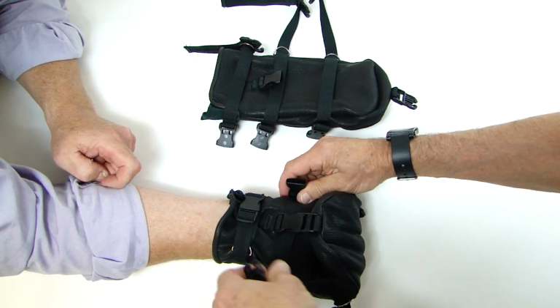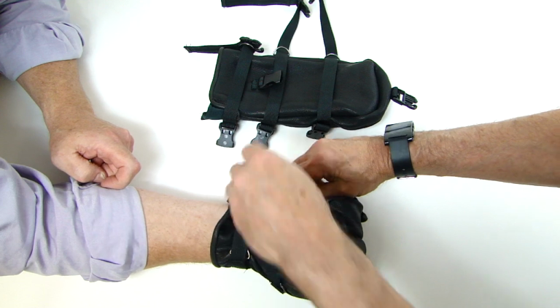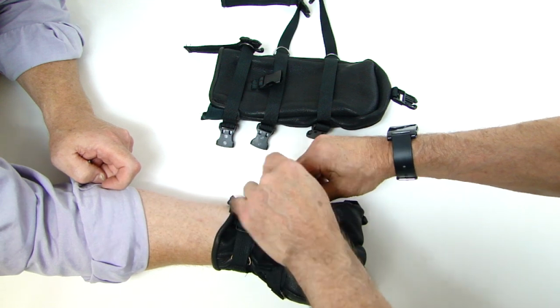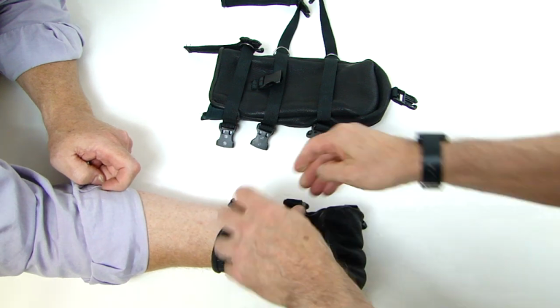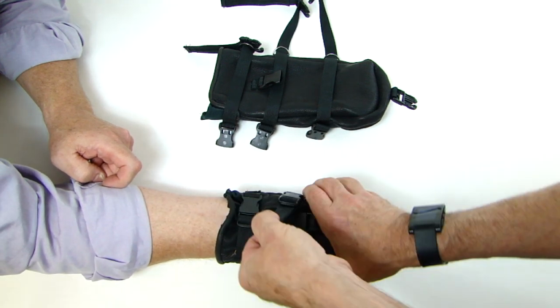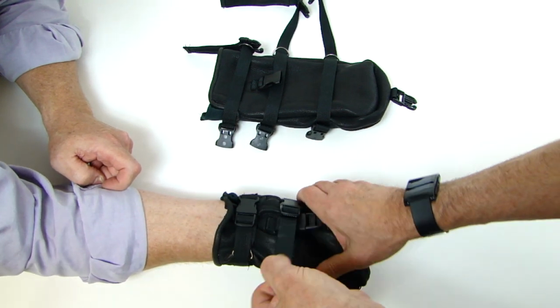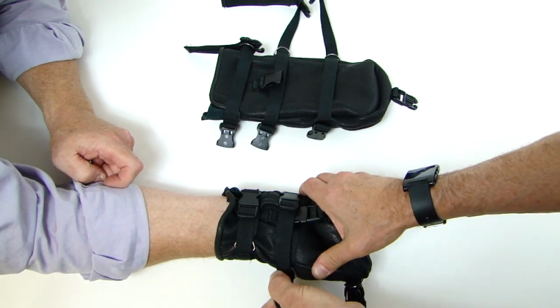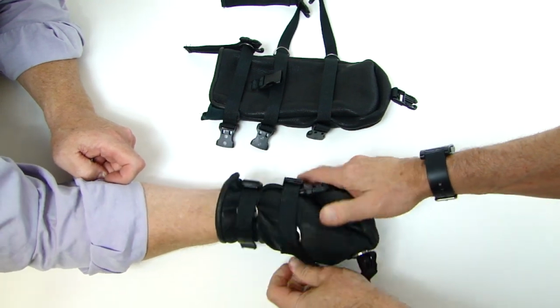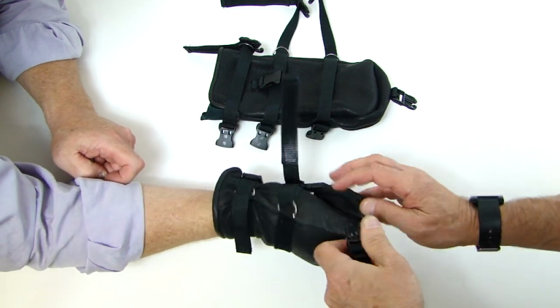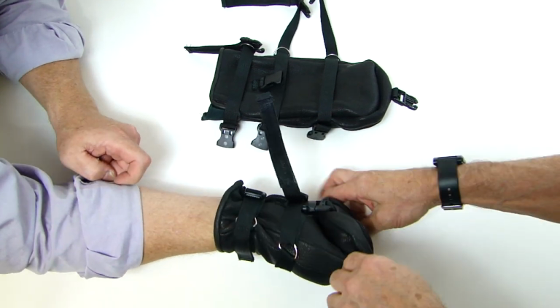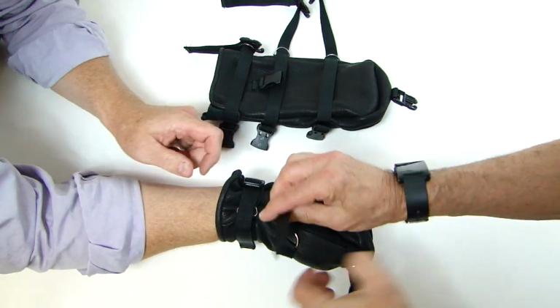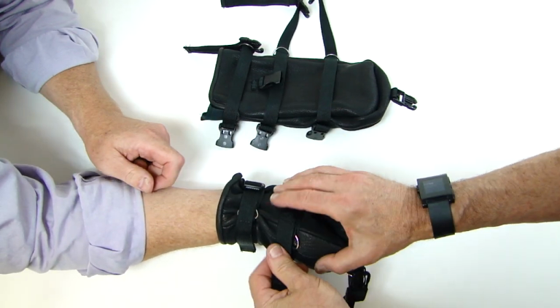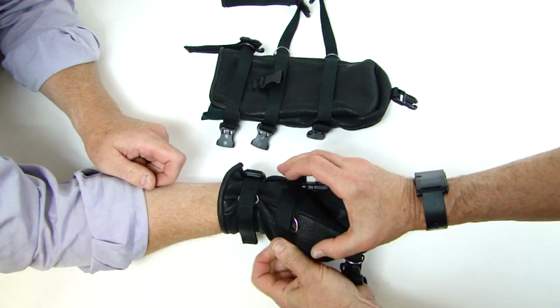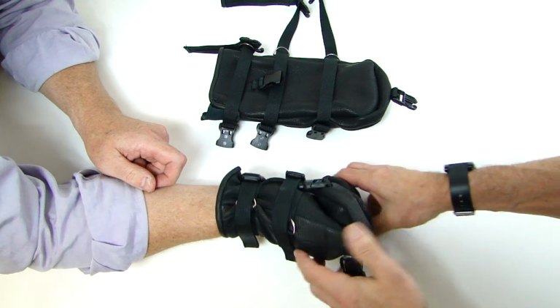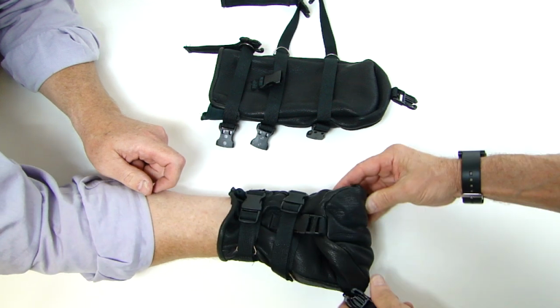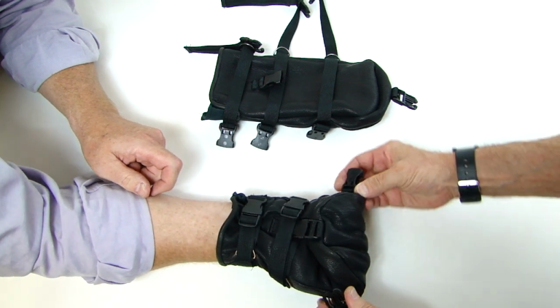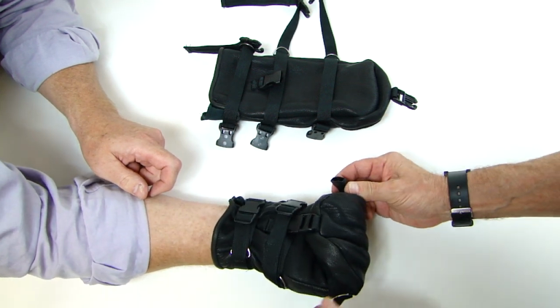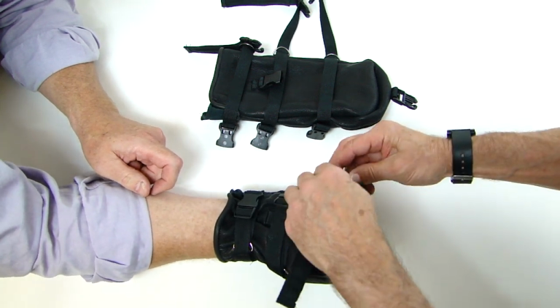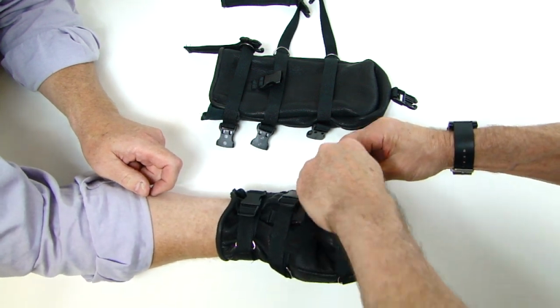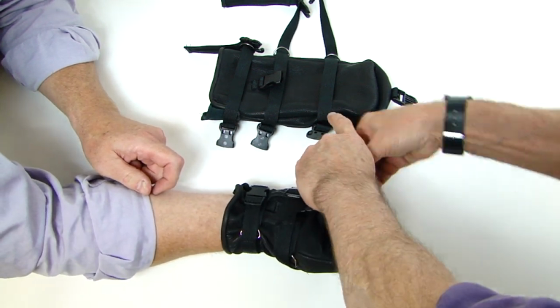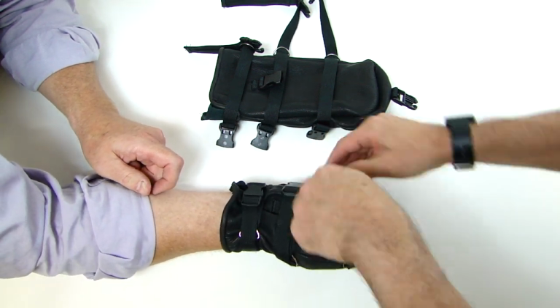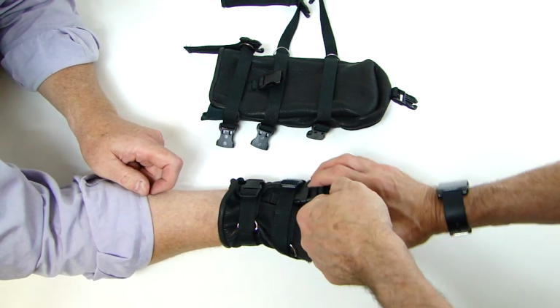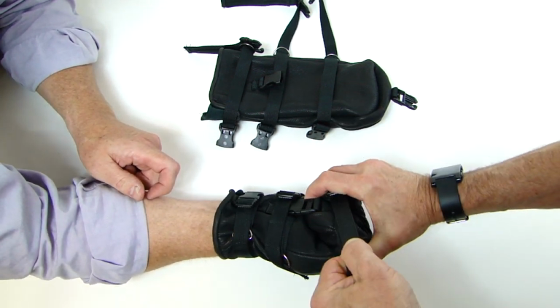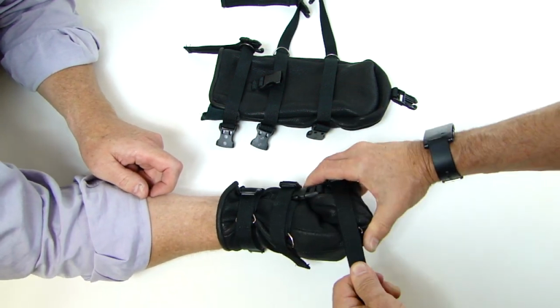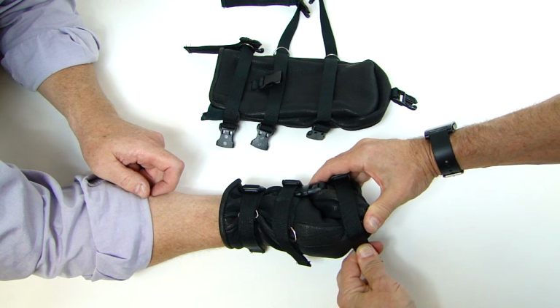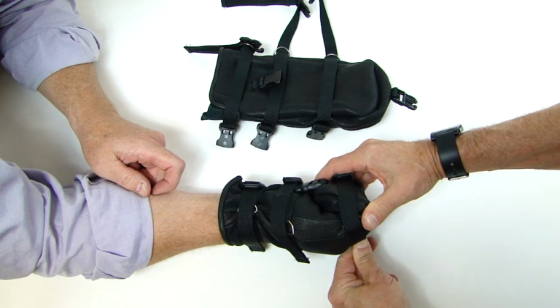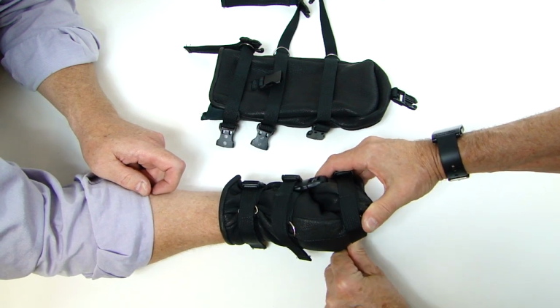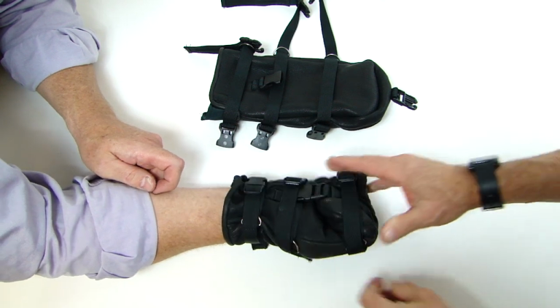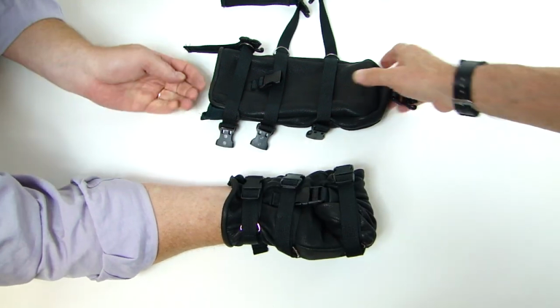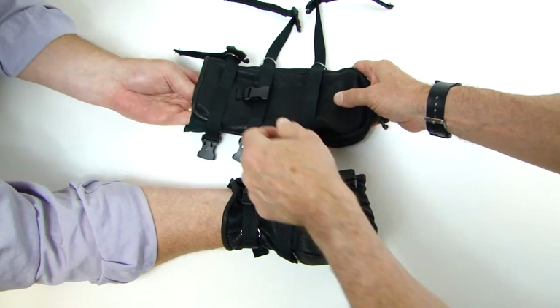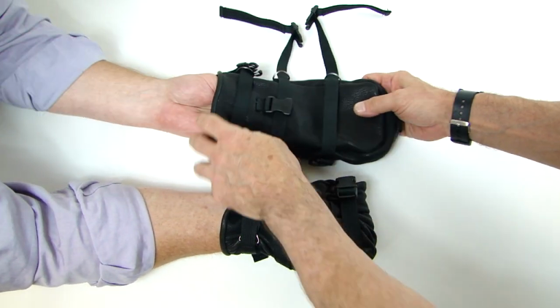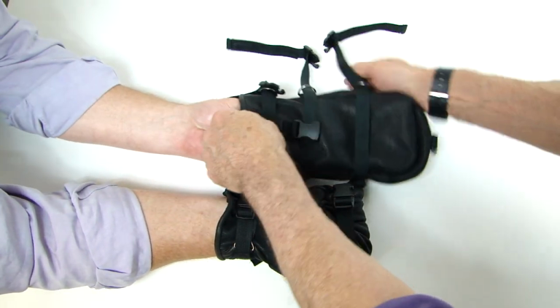Third, the middle strap is cinched tightly, wrapped around to the velcro on the back, and then the final finger lock. Cinched and wrapped. One done, the second one goes in.